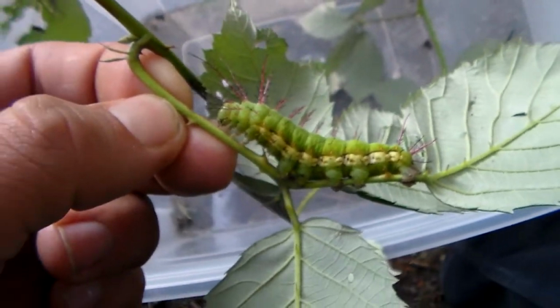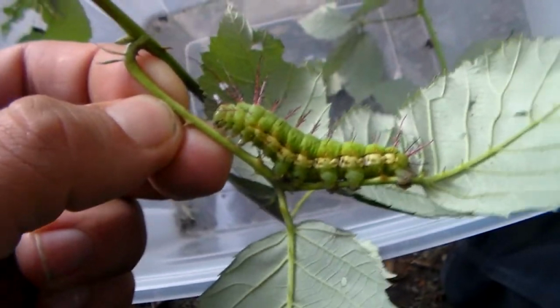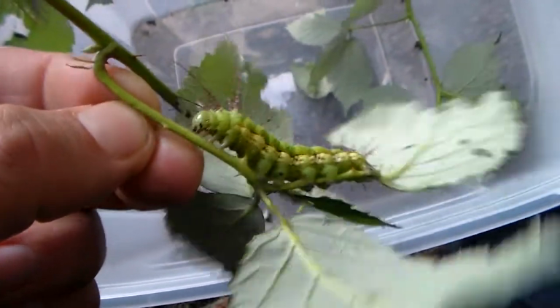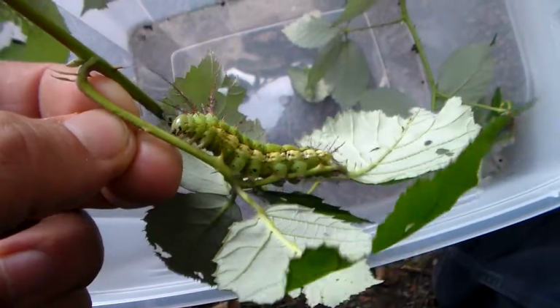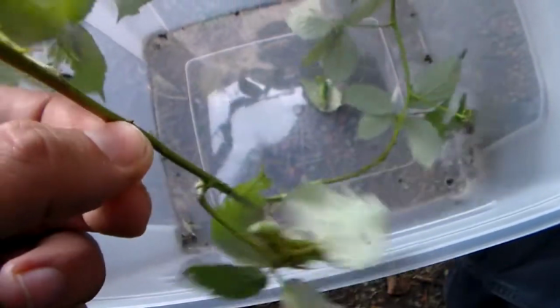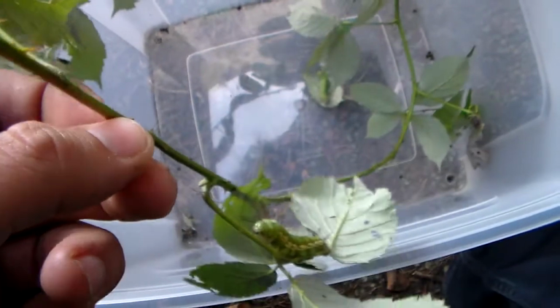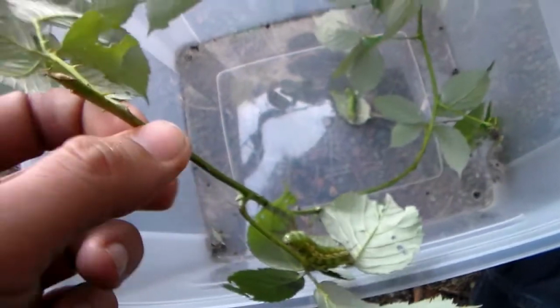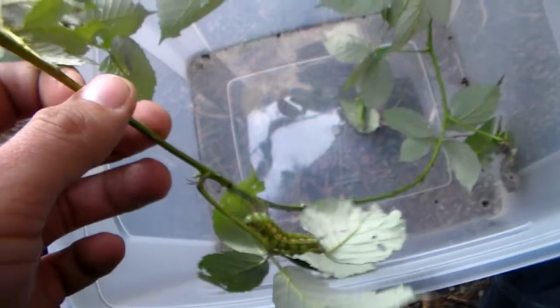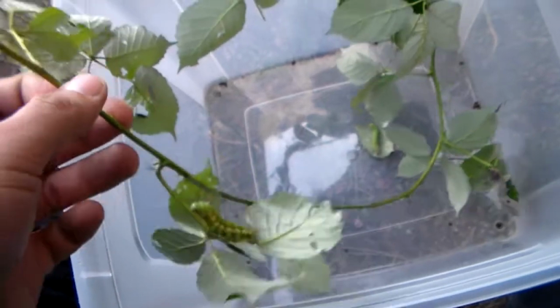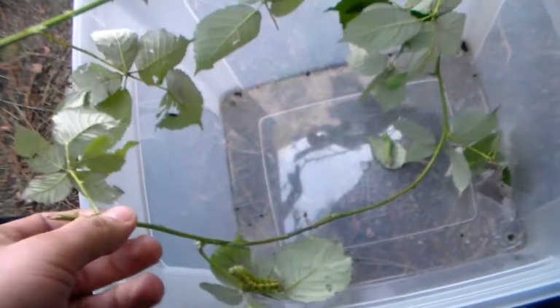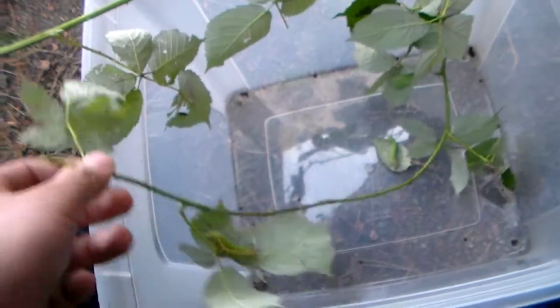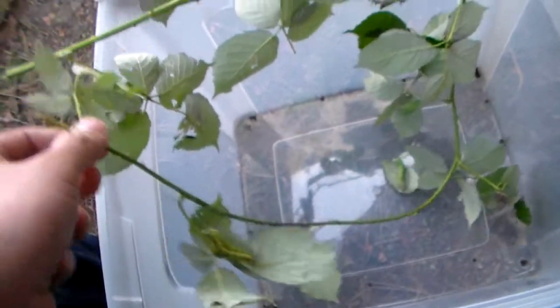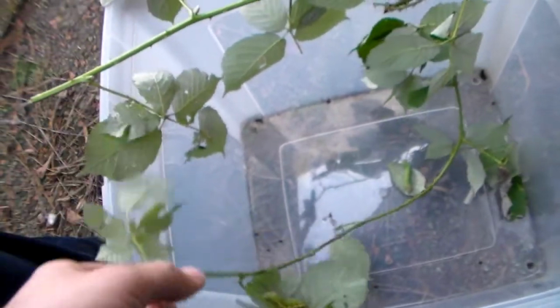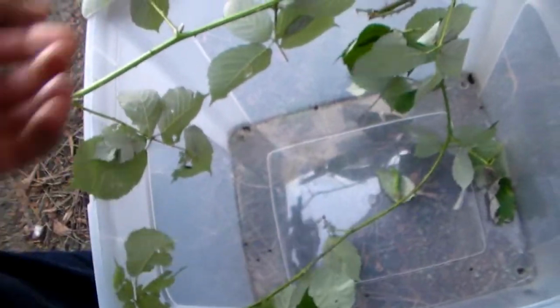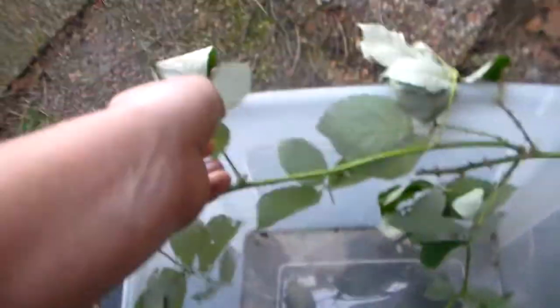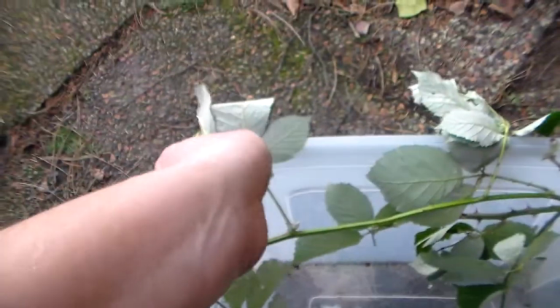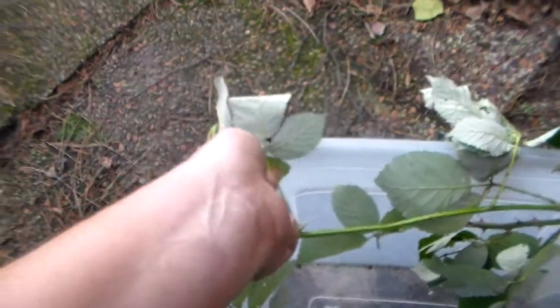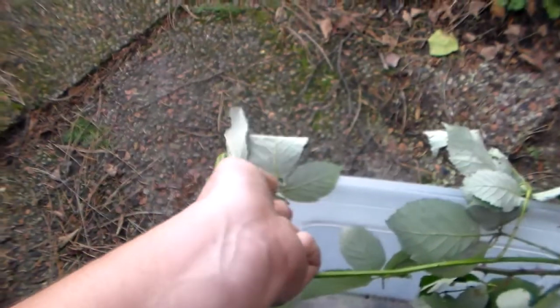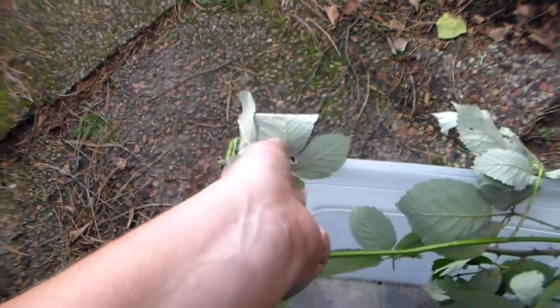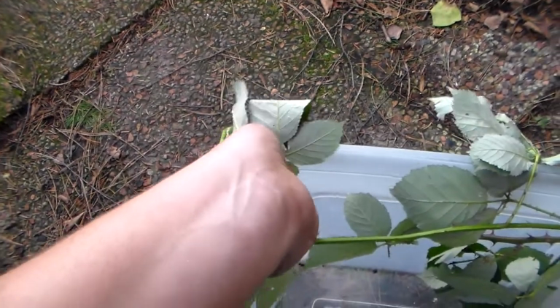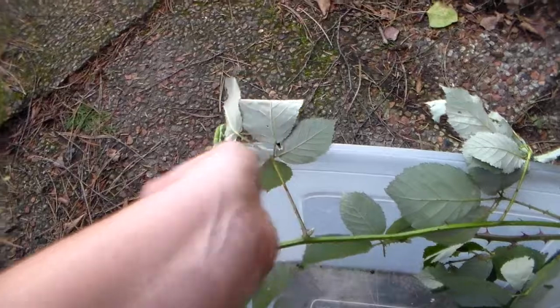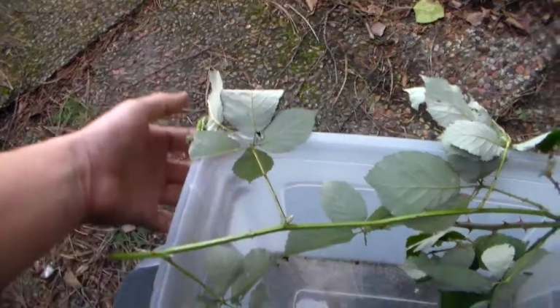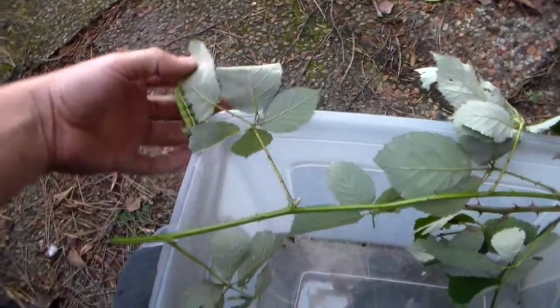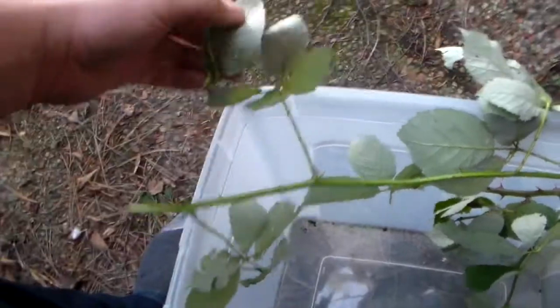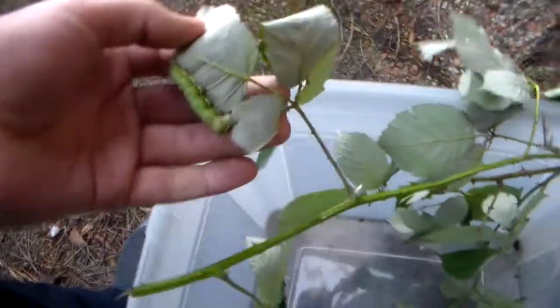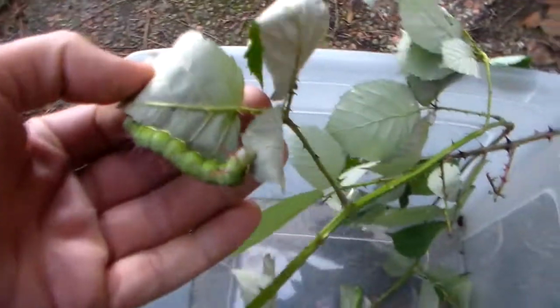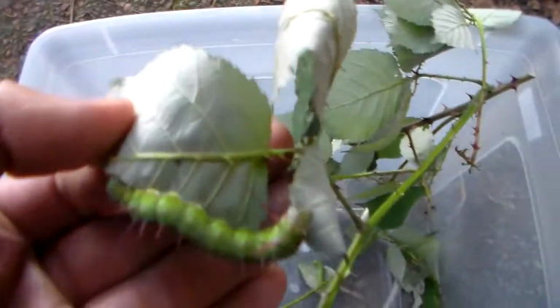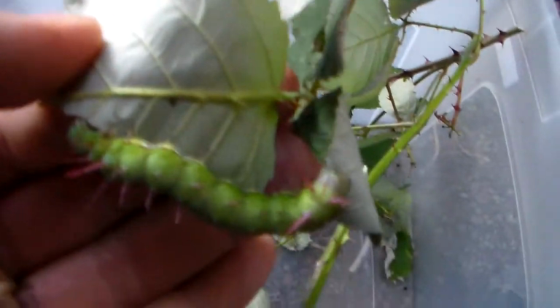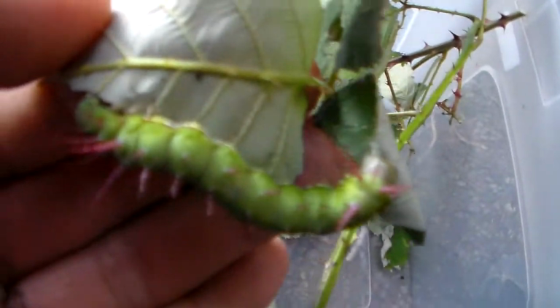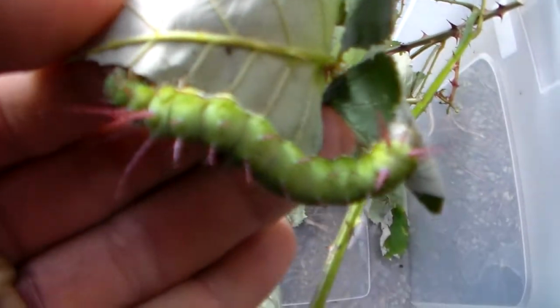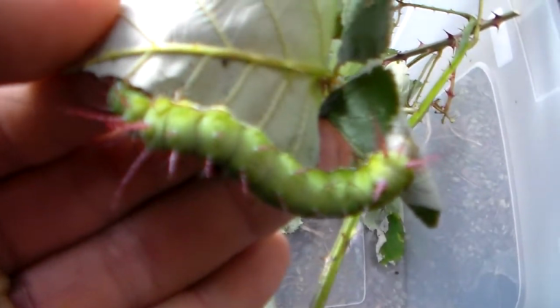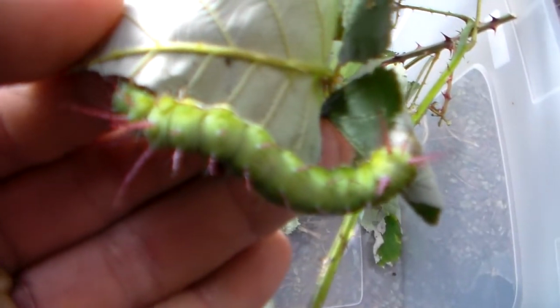Hi there everybody. It's time for me to show you my progression with this species that I'm rearing from Peru, feeding on bramble right now. It's a very nice moth, a Dirvia brevifurca.